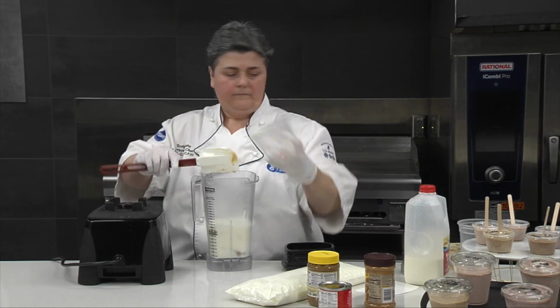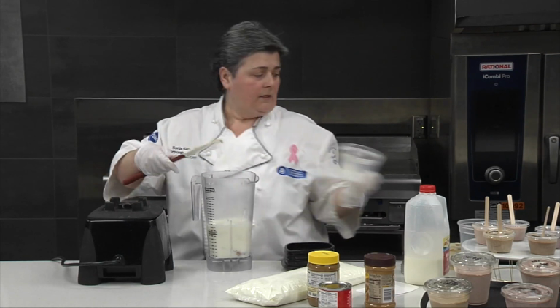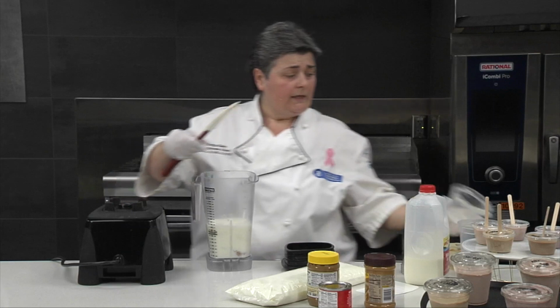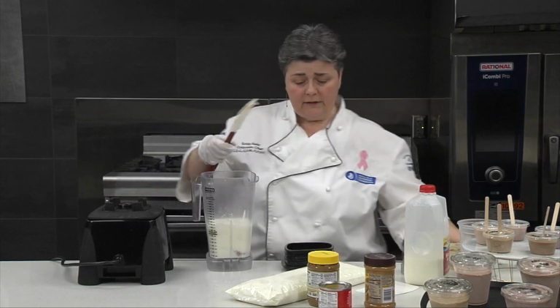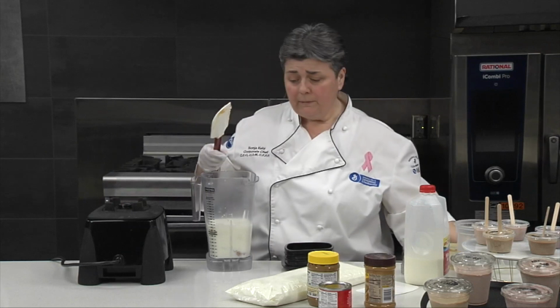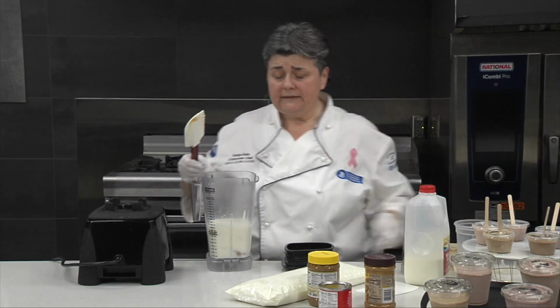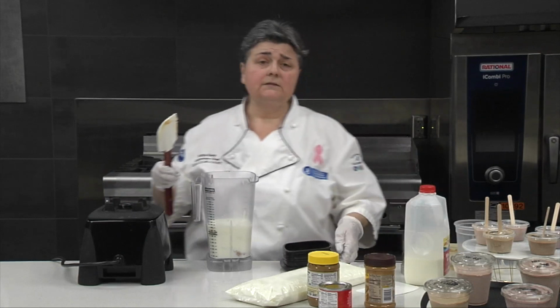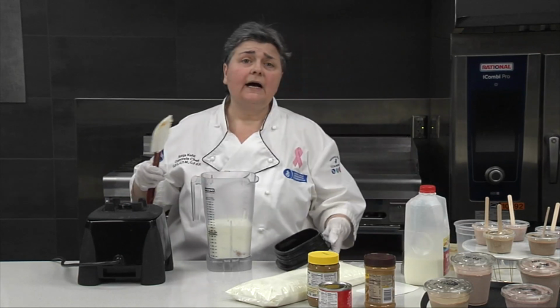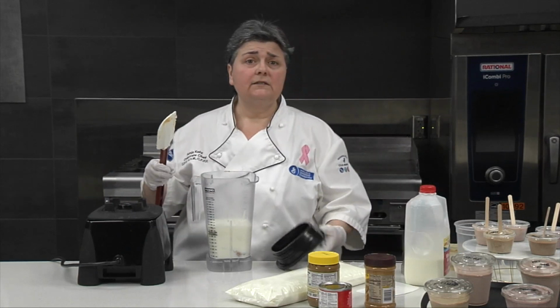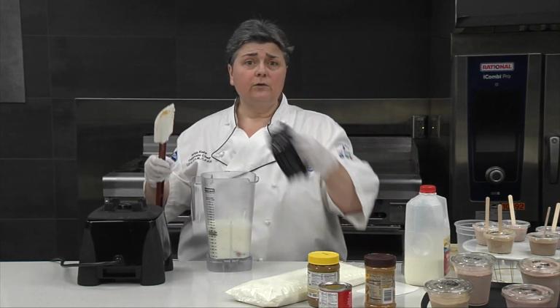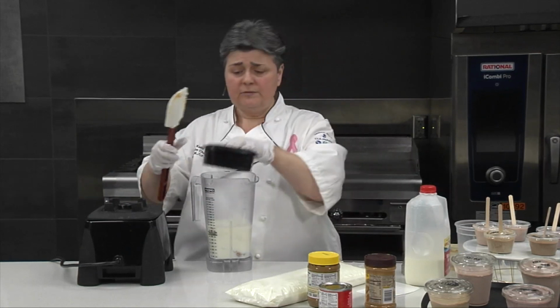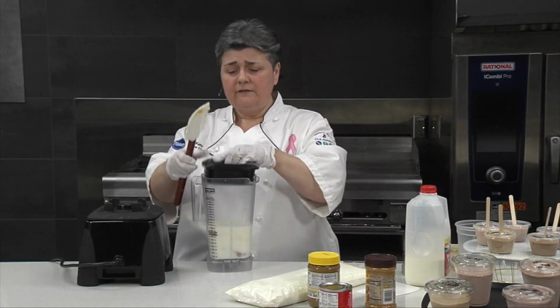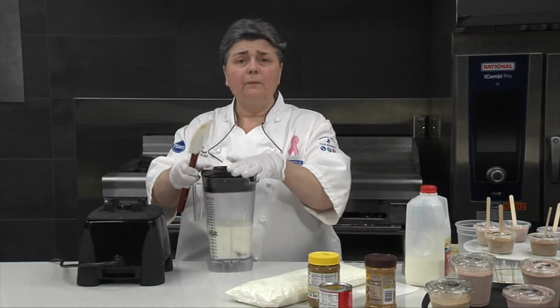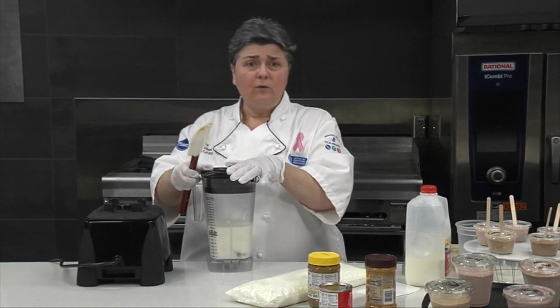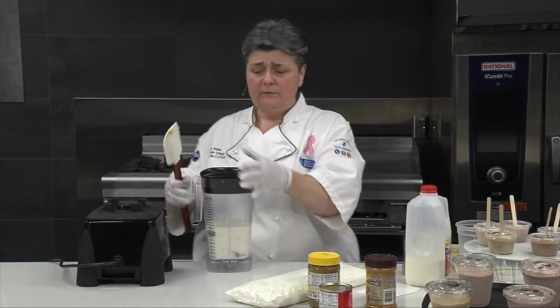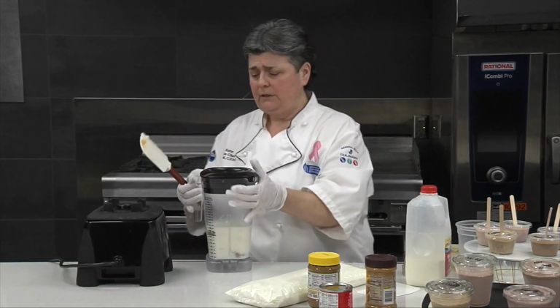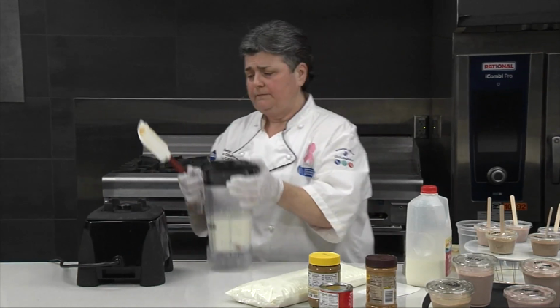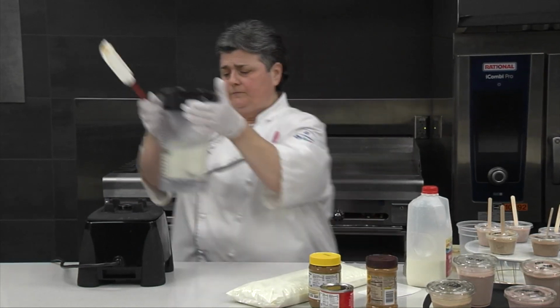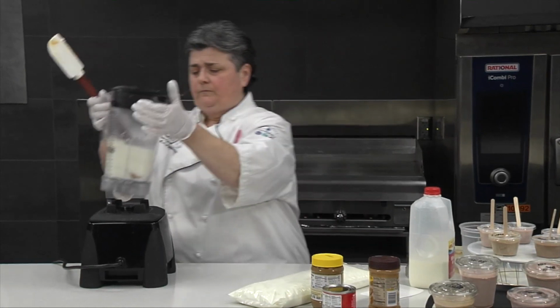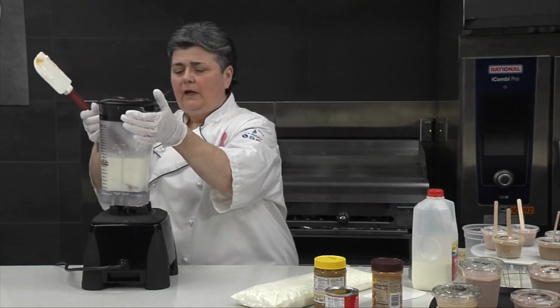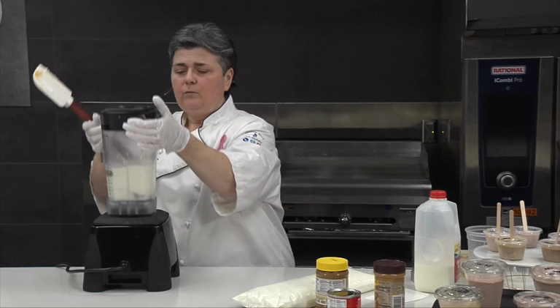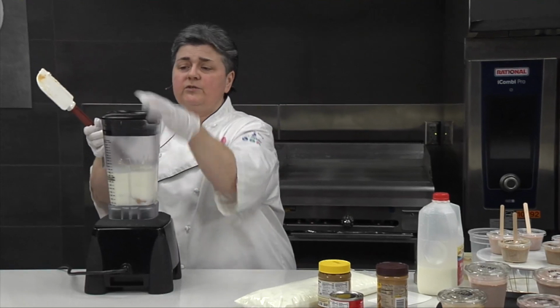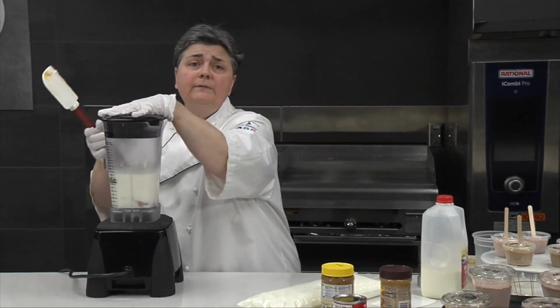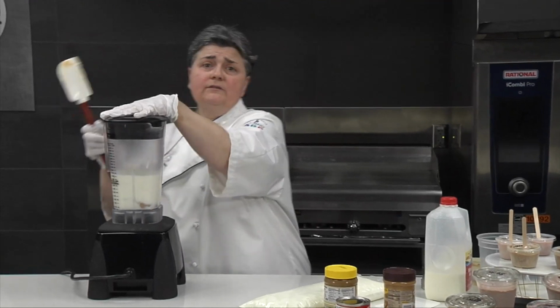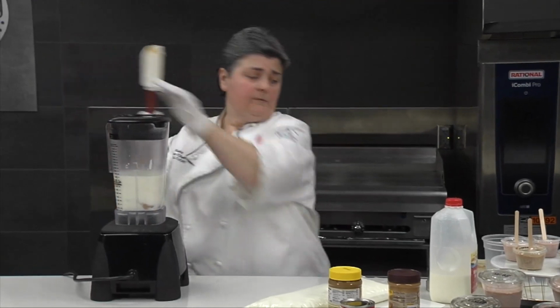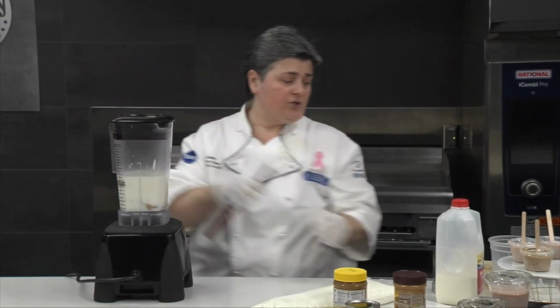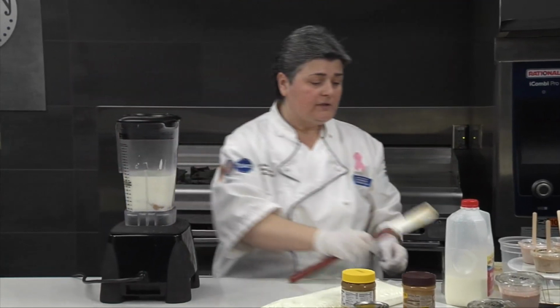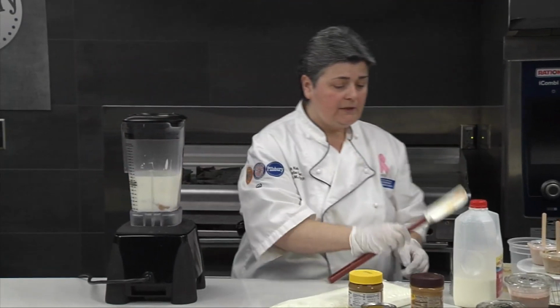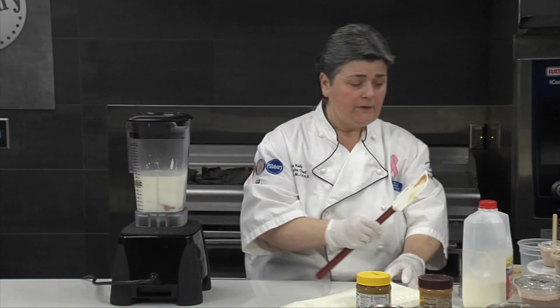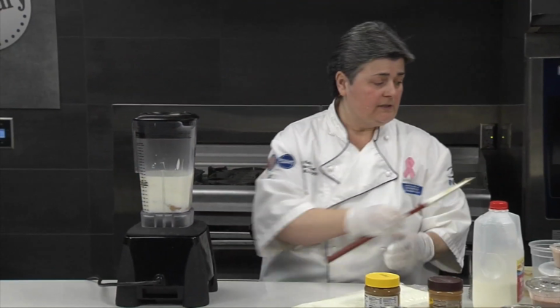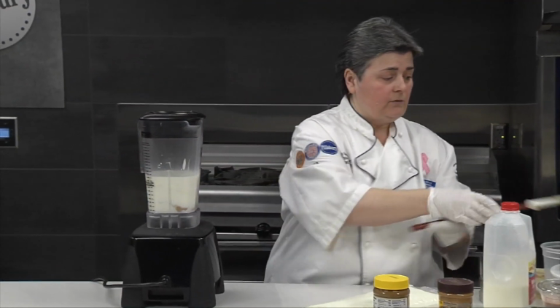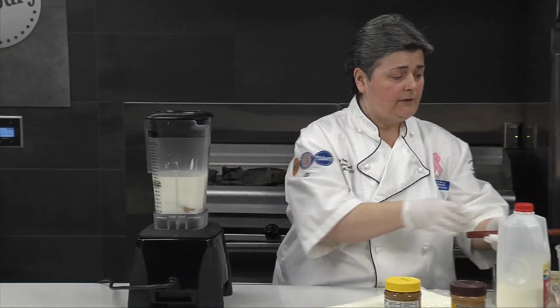Now we're going to blend it on low speed for about one minute, and then we'll scrape it down just to make sure that the peanut butter gets fully incorporated.